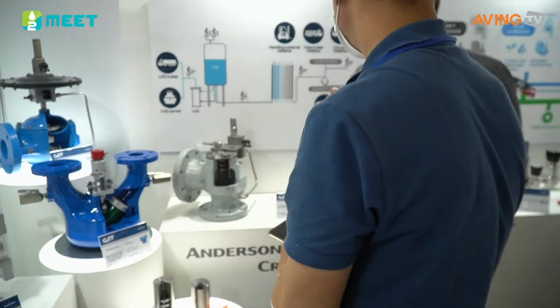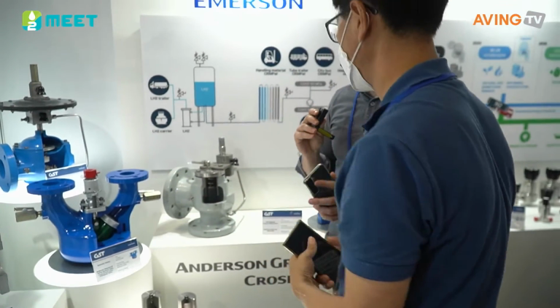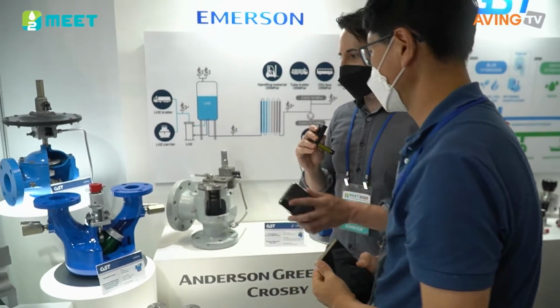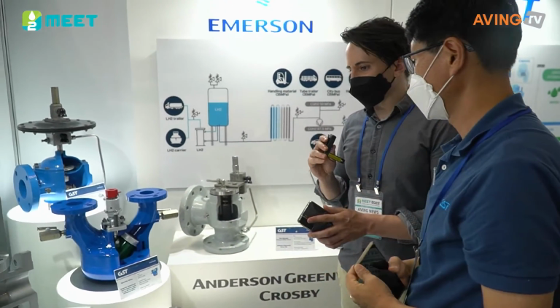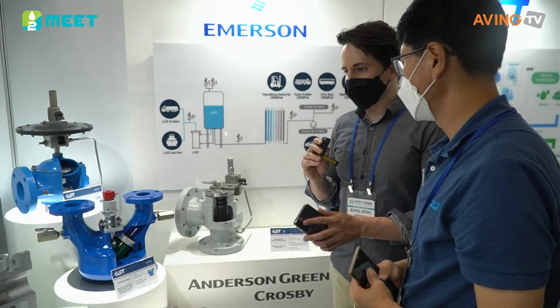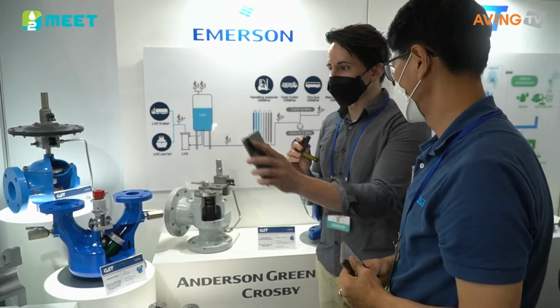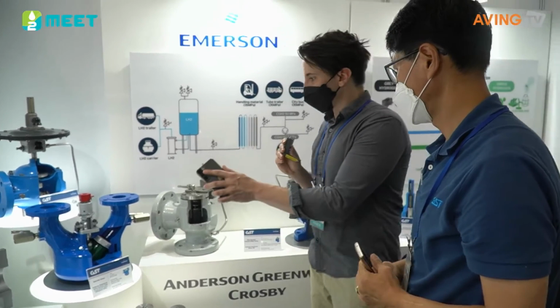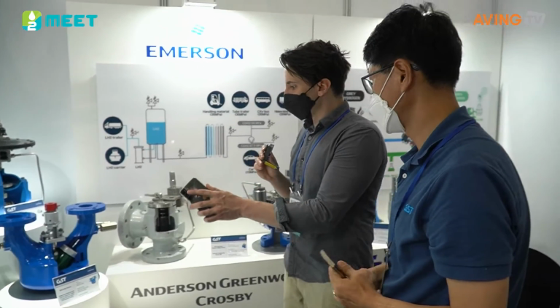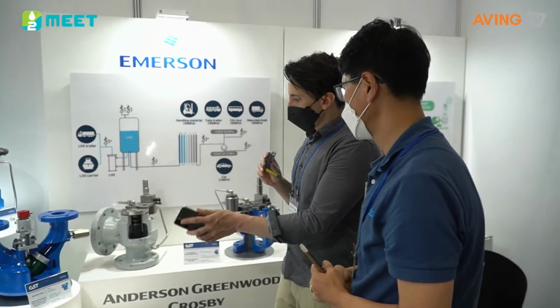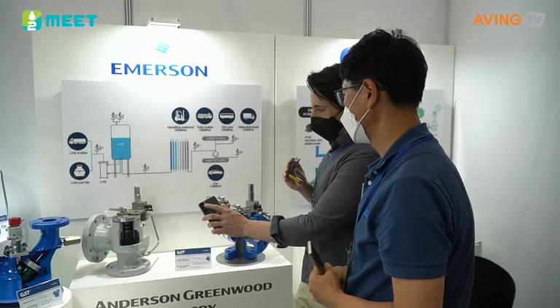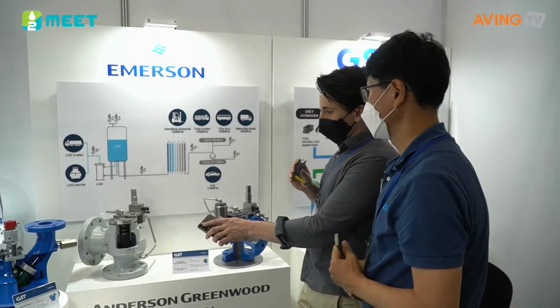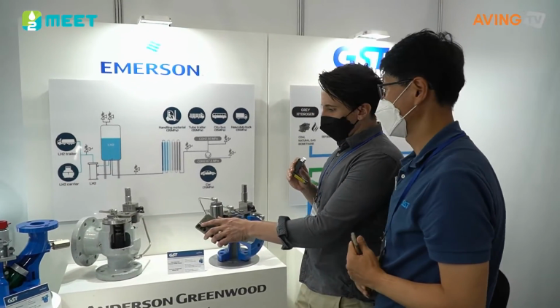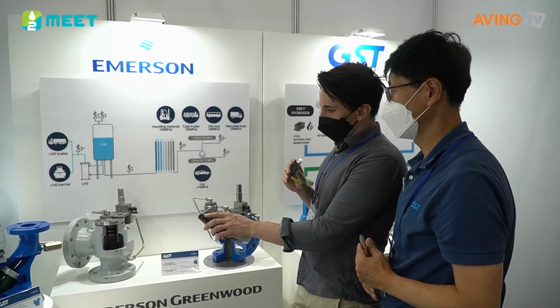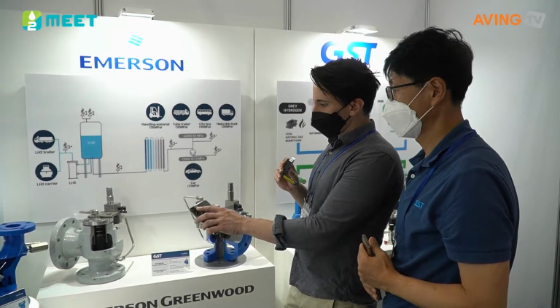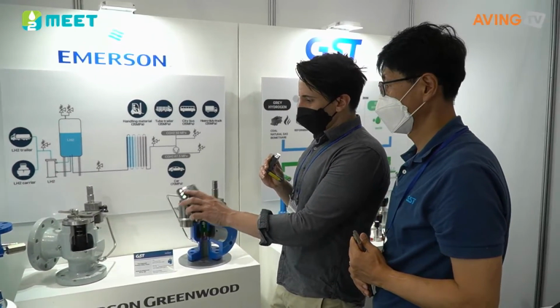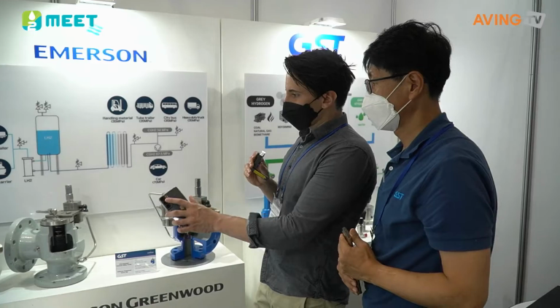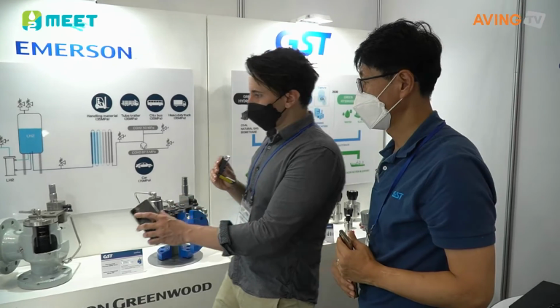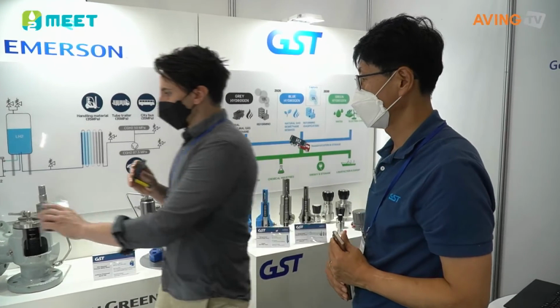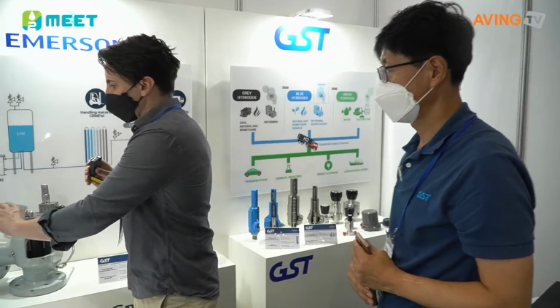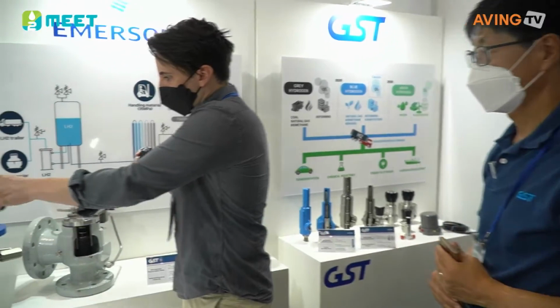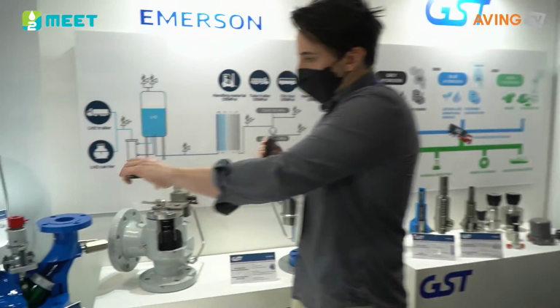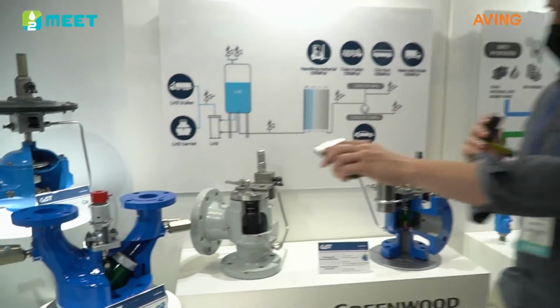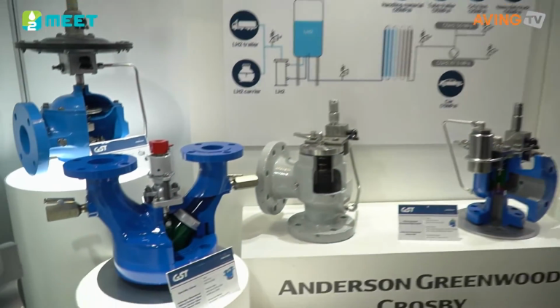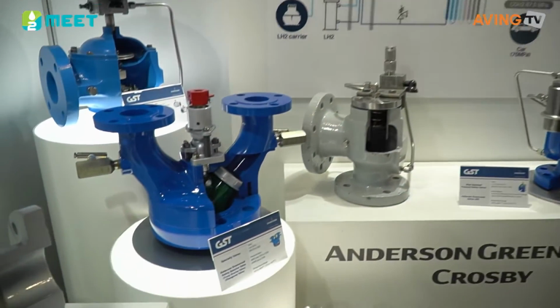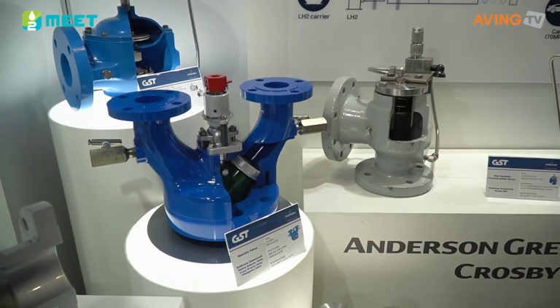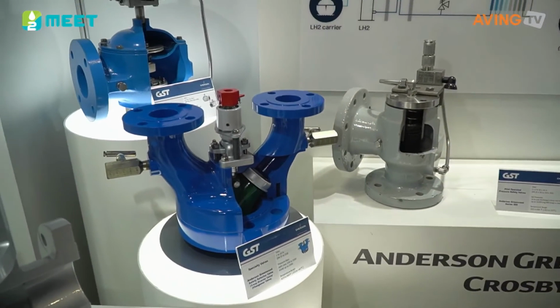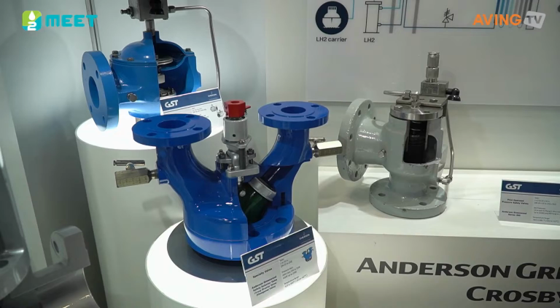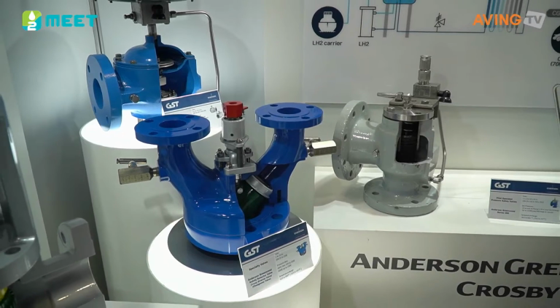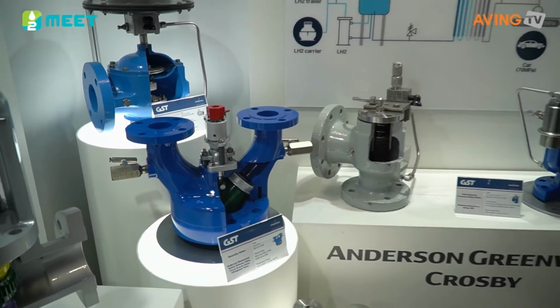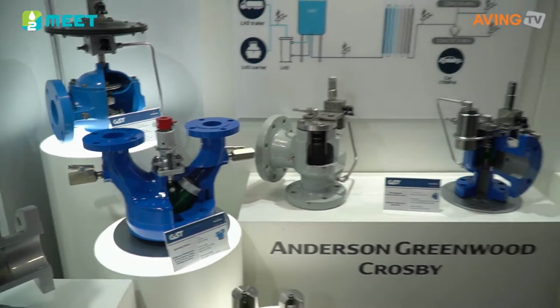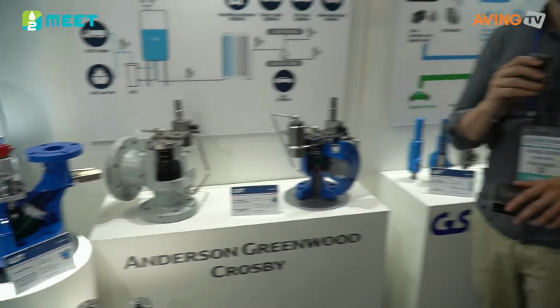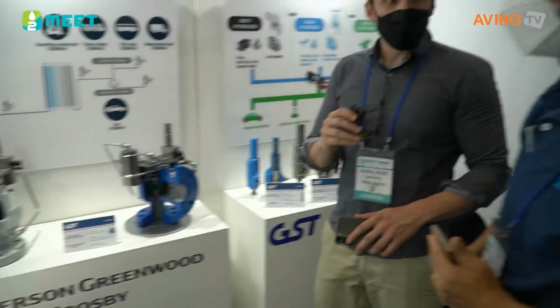The relief valves and the safety valves over here, and the different types that they have offered — including this particular one over here, the Anderson Greenwood safety selector valve. They were just showing us that once you select it, you can take one offline and make the other one online with a very simple switch.